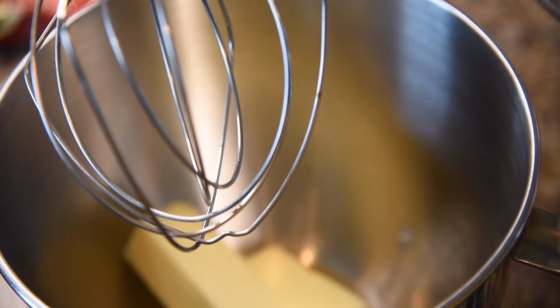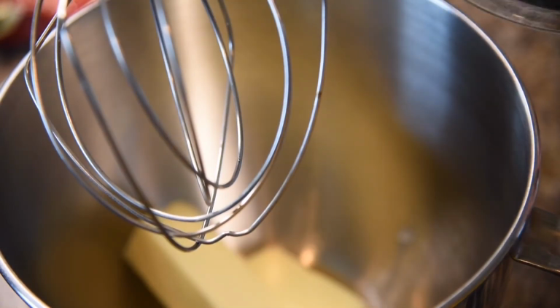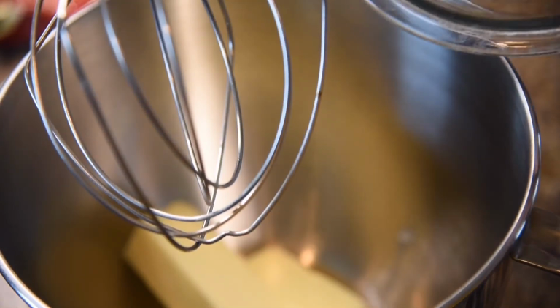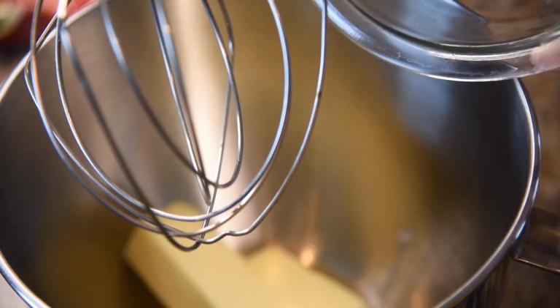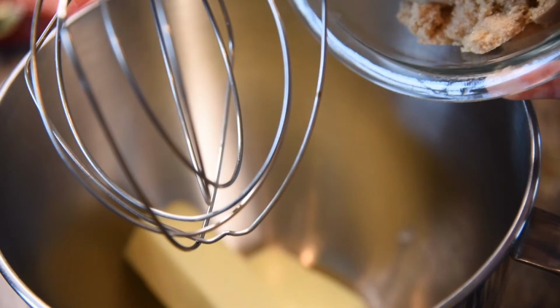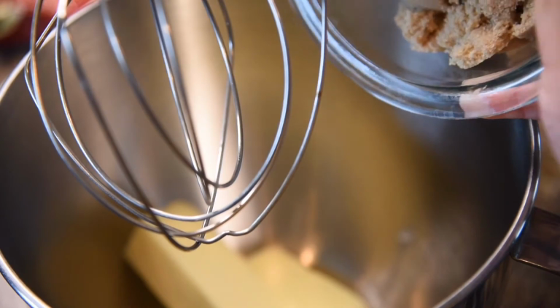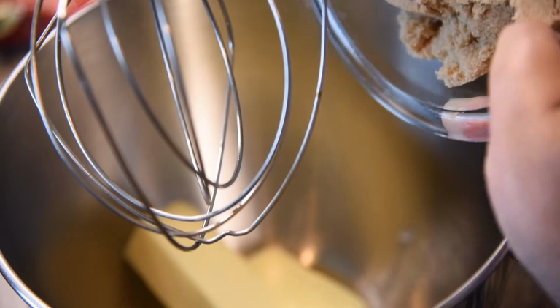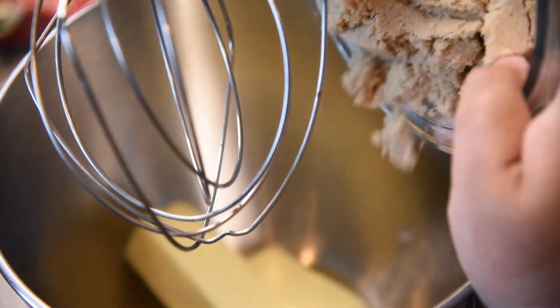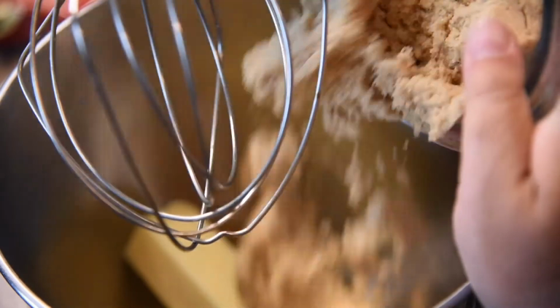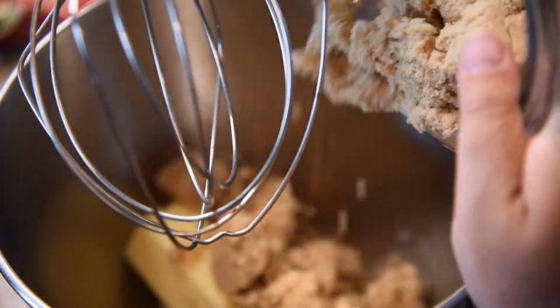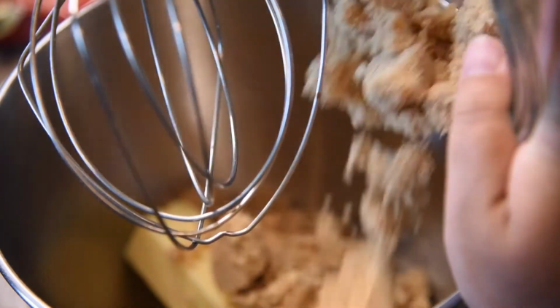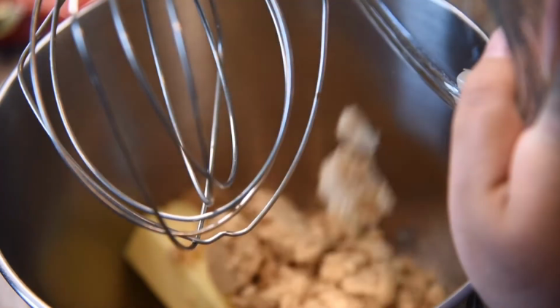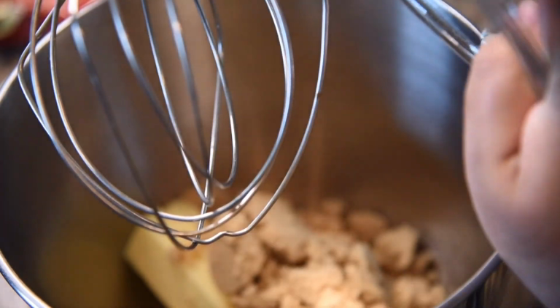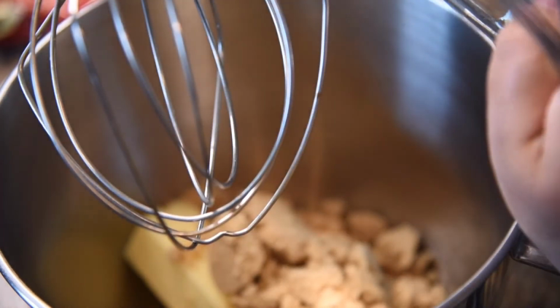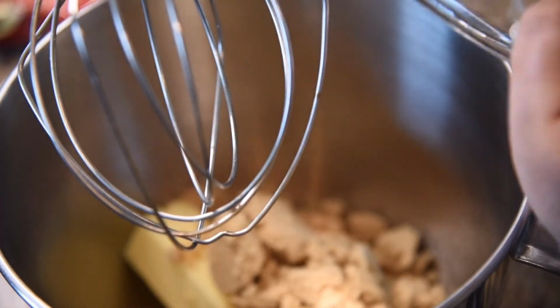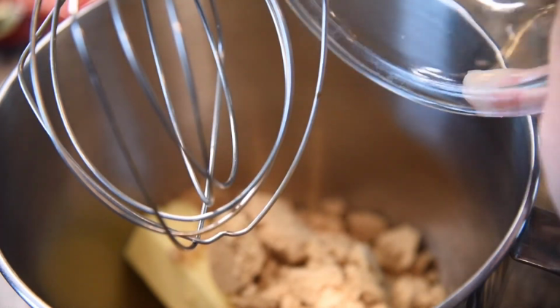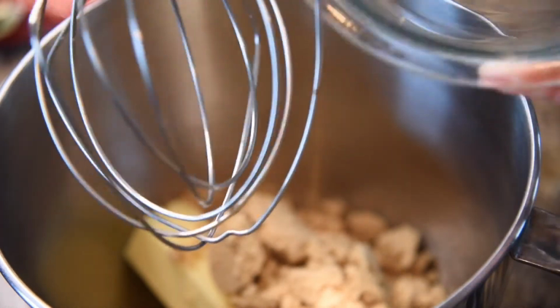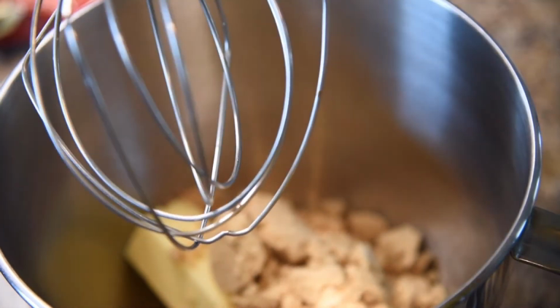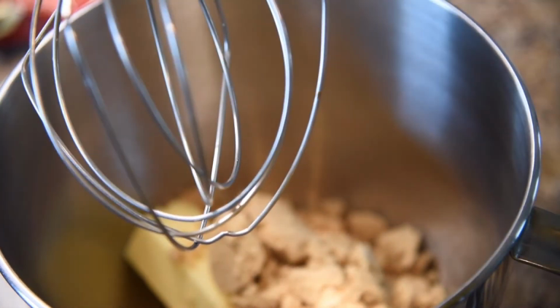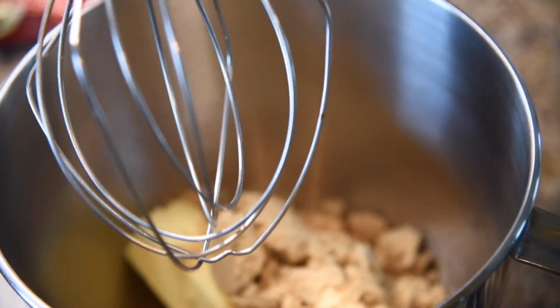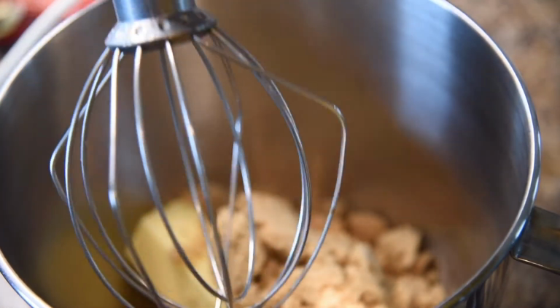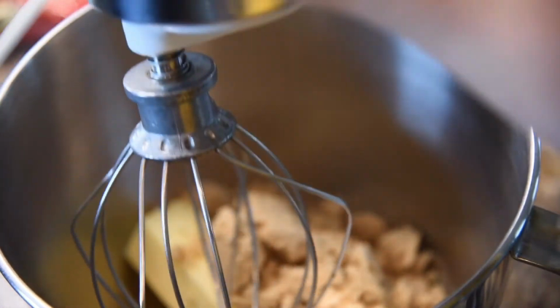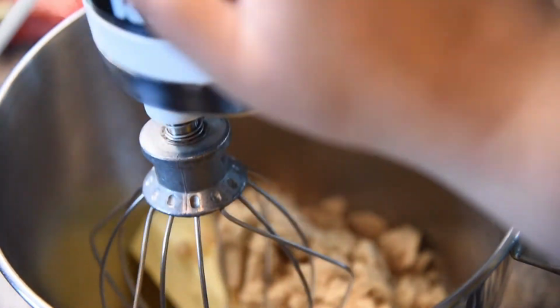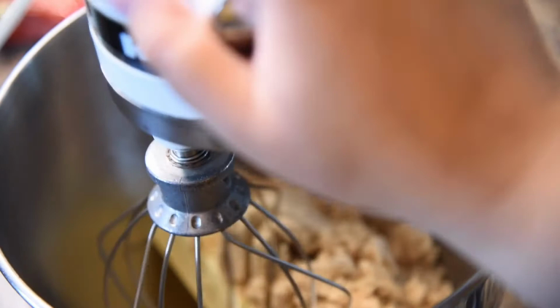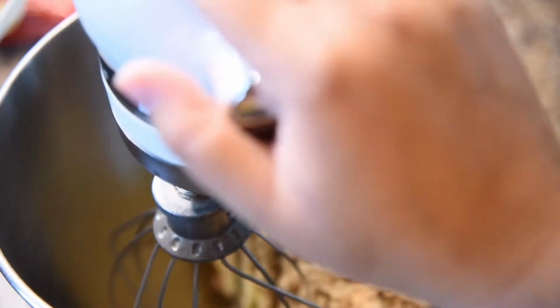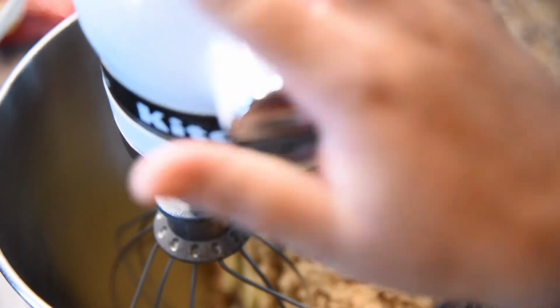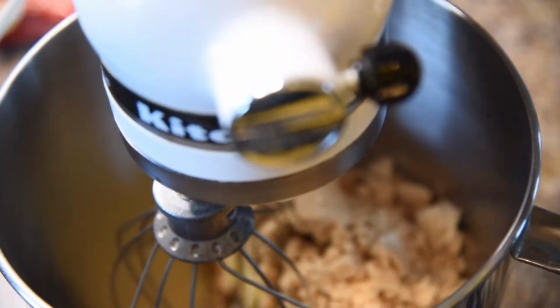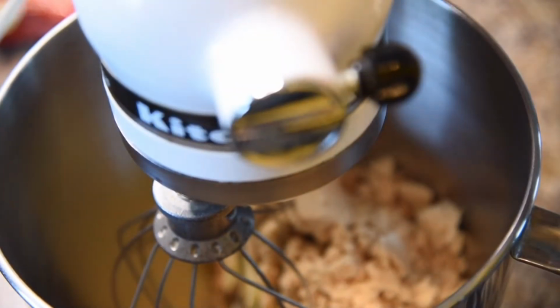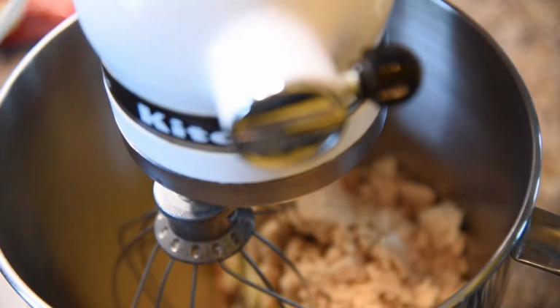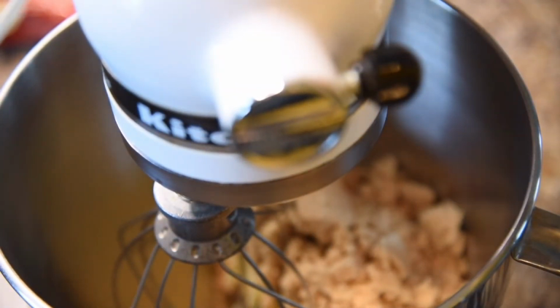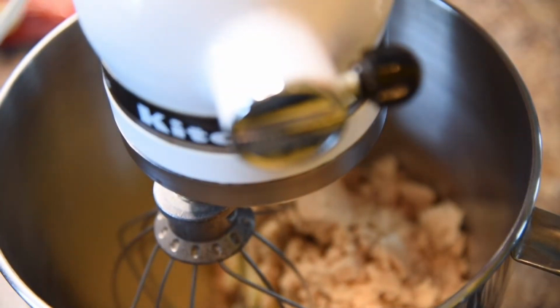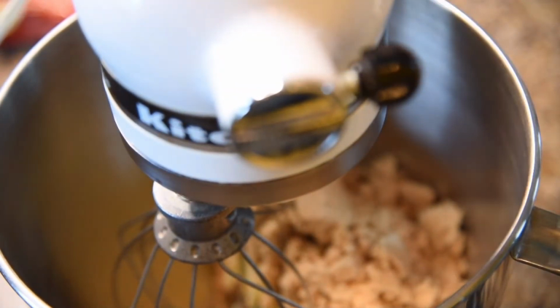We're starting off with one and a half sticks of butter and one cup of packed brown sugar, and we mix that till it's nice and creamy.